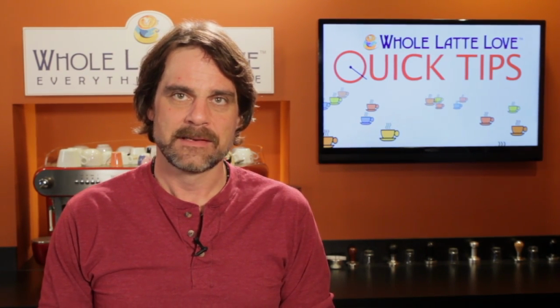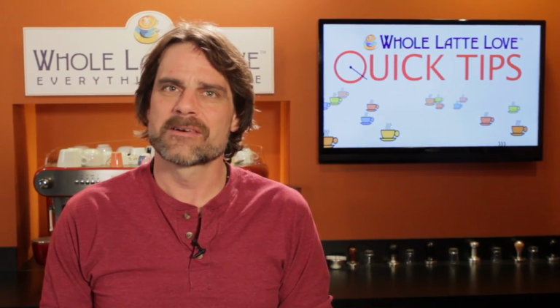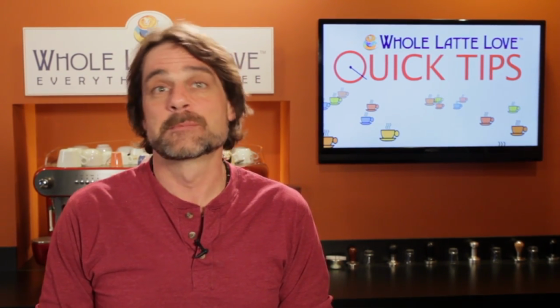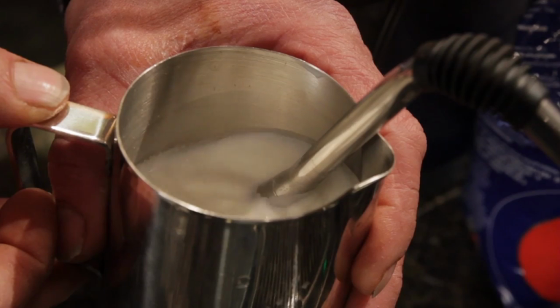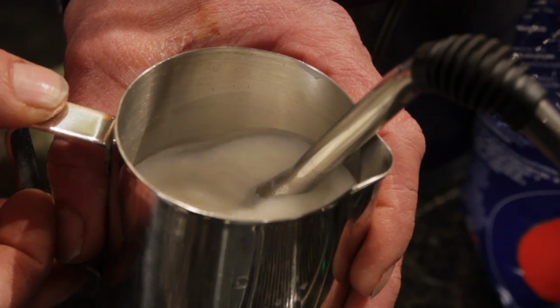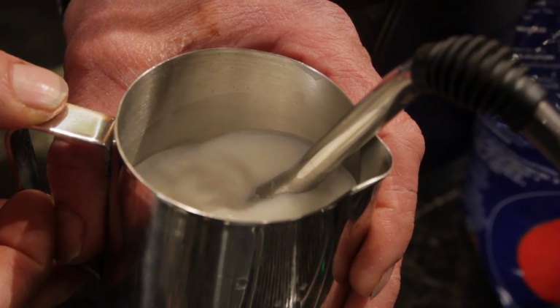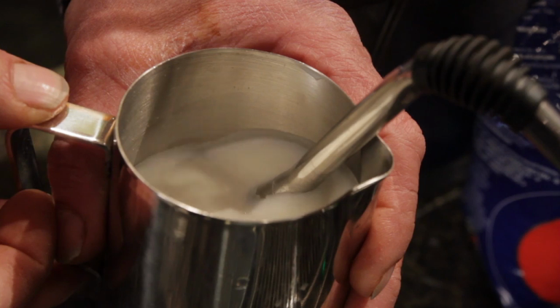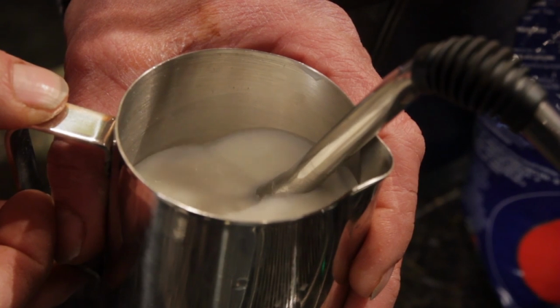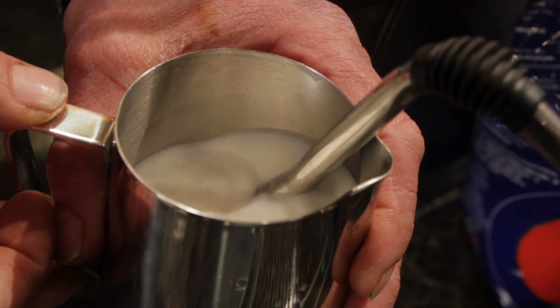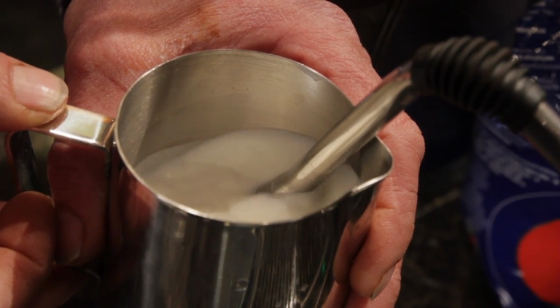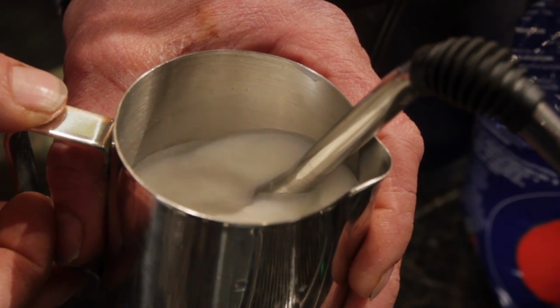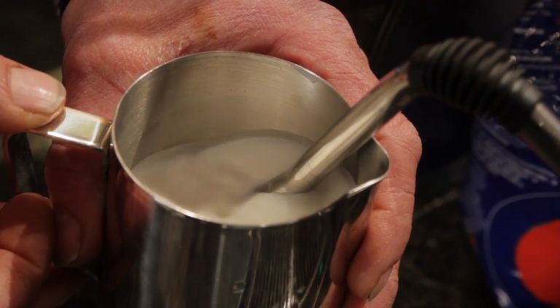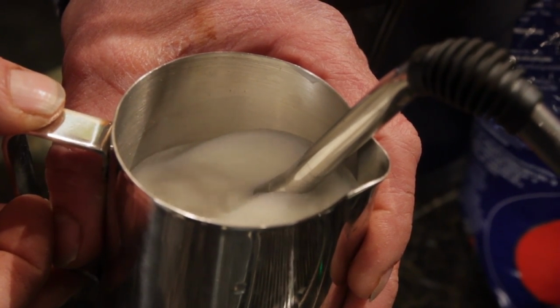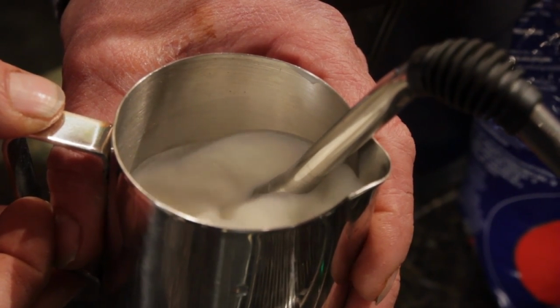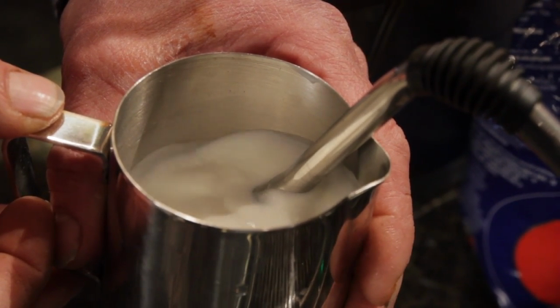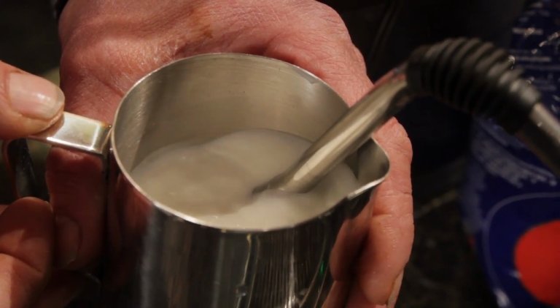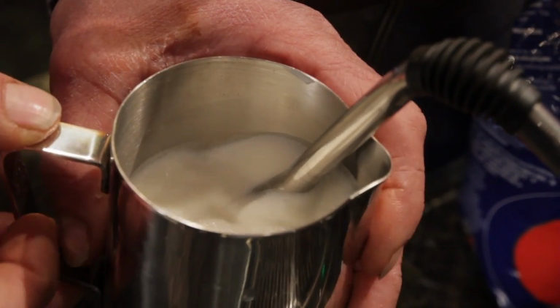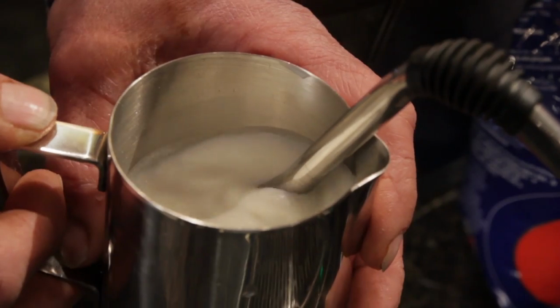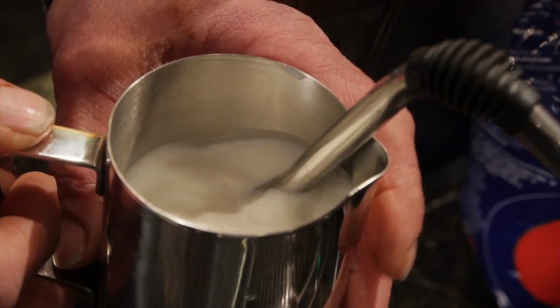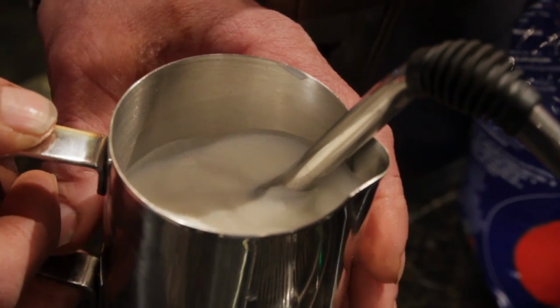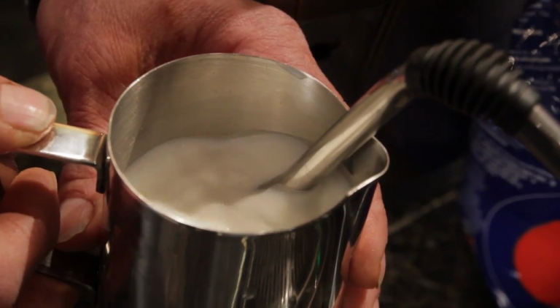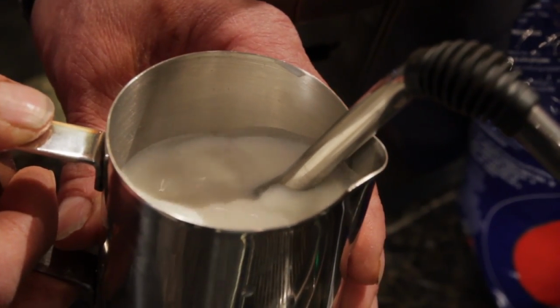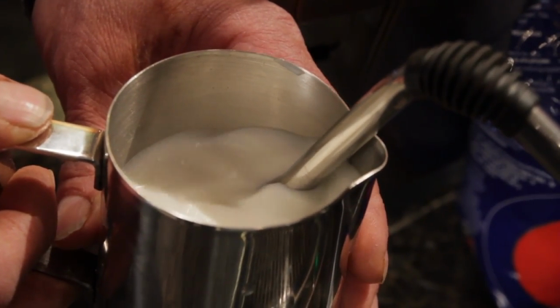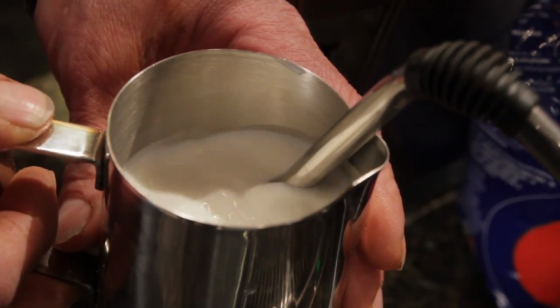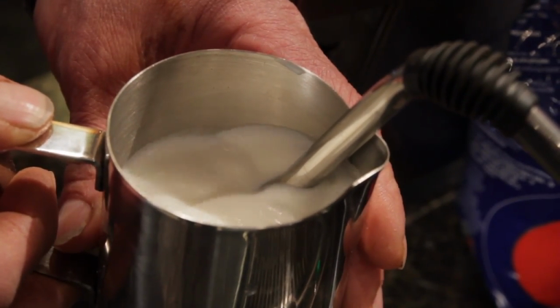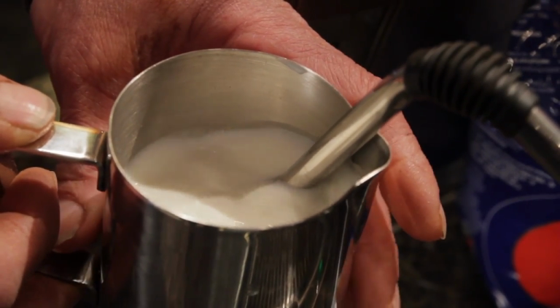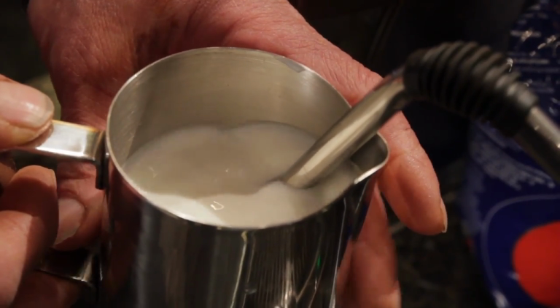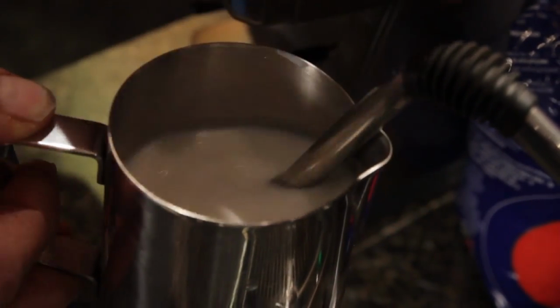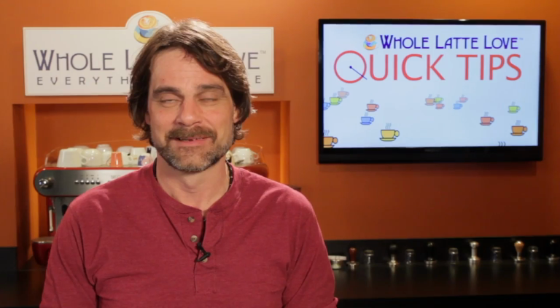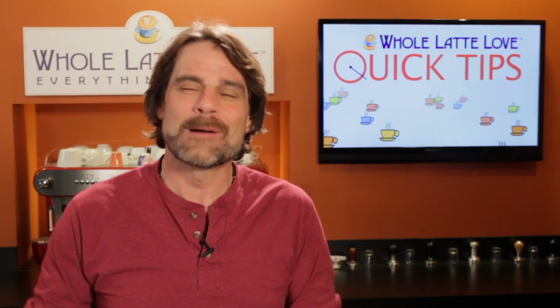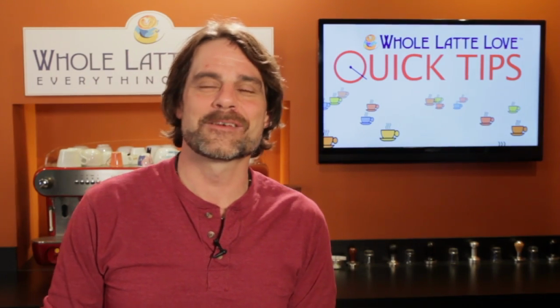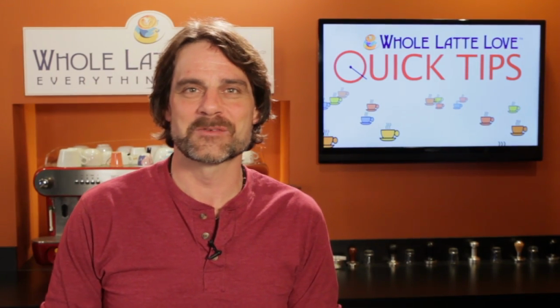It's rare to see experienced baristas frothing with thermometers. They're helpful as a training tool, but with some experience, your hands on the pitcher will tell you all you need to know, and your hands will react faster than most thermometers.